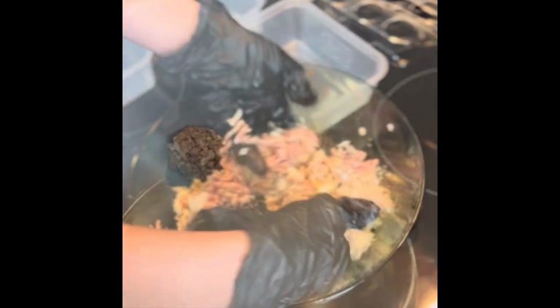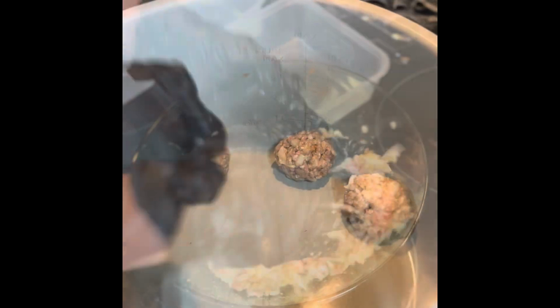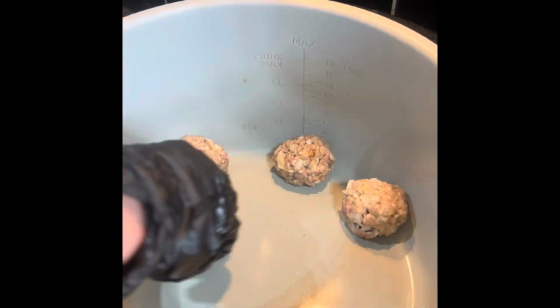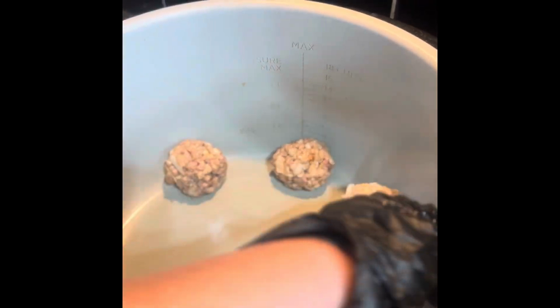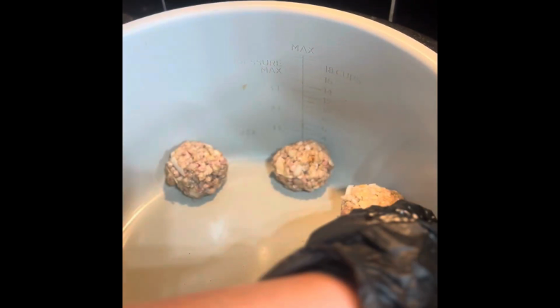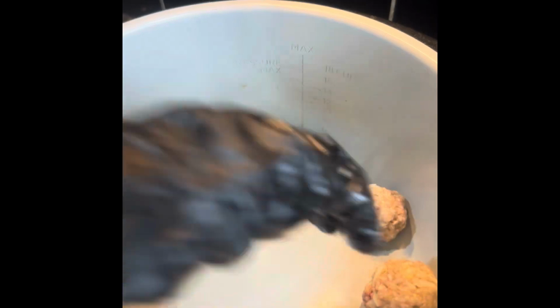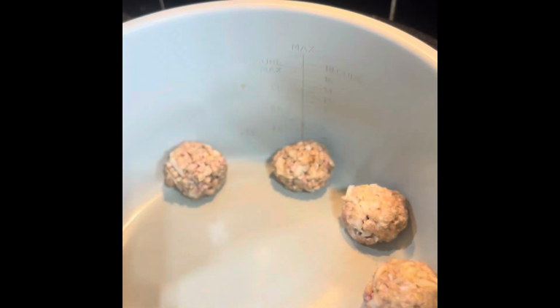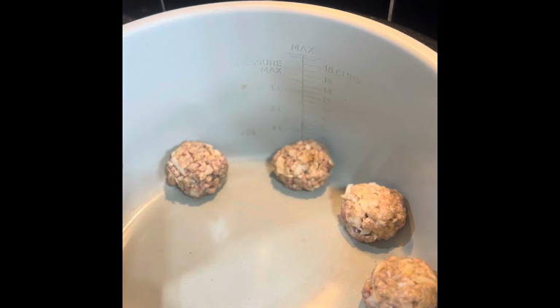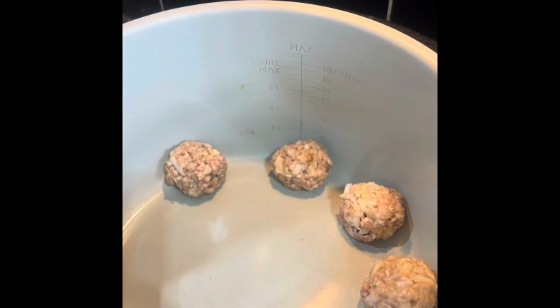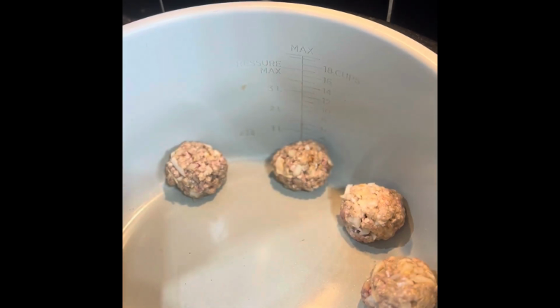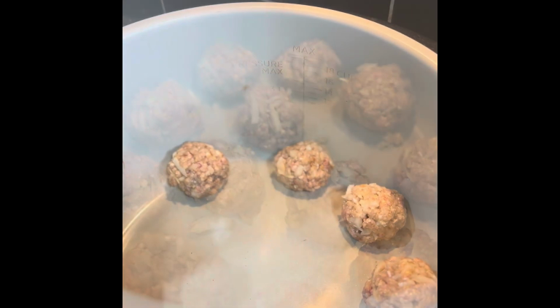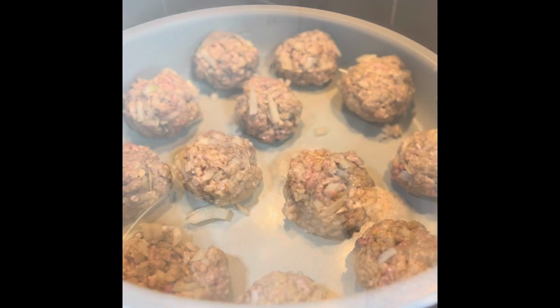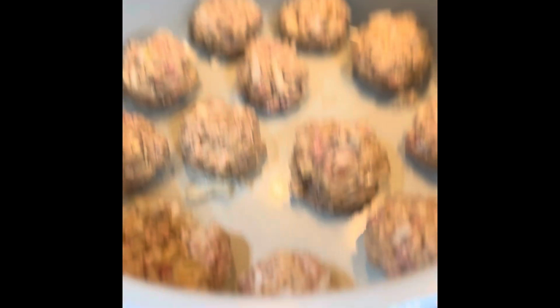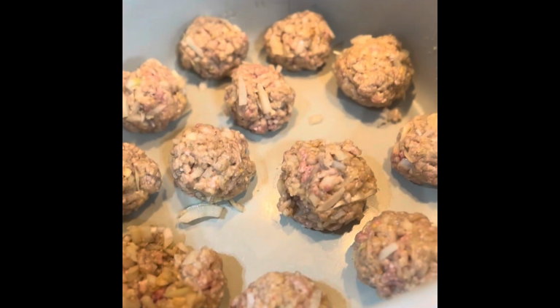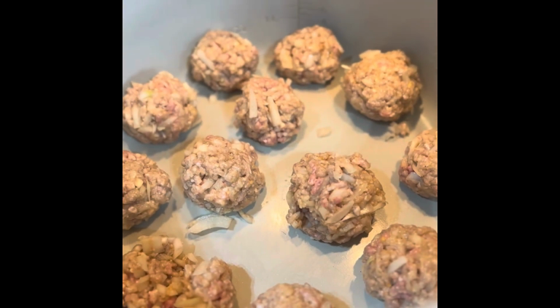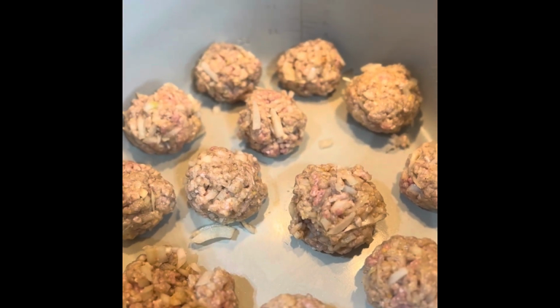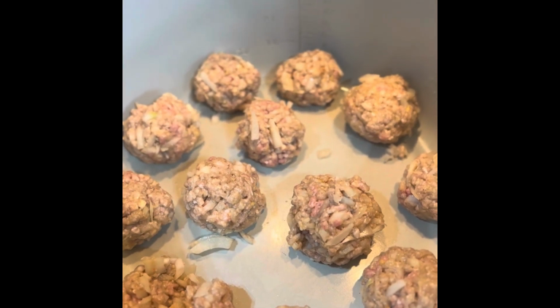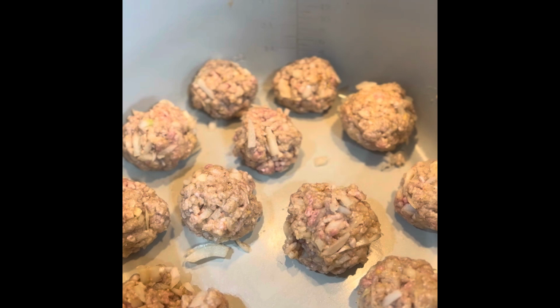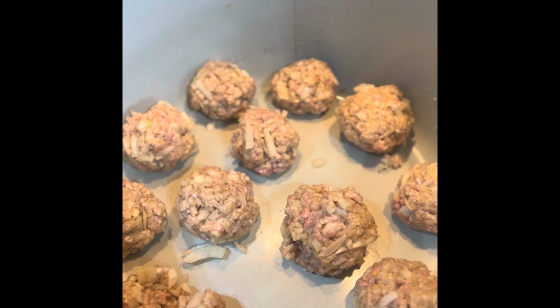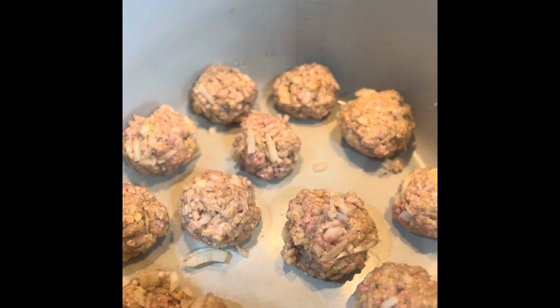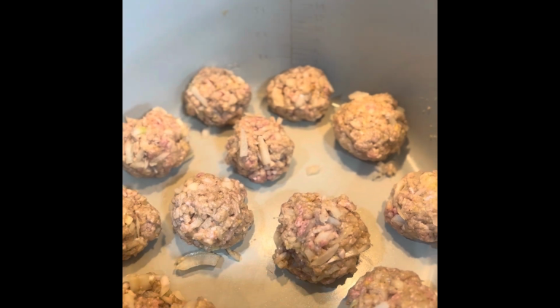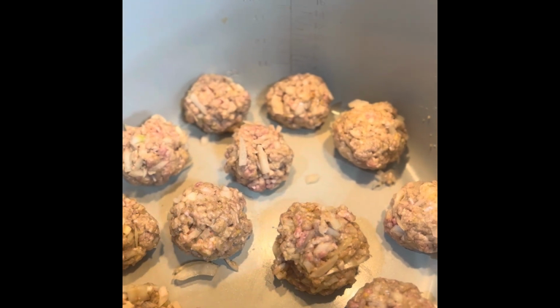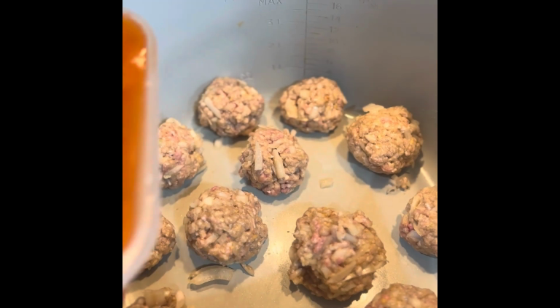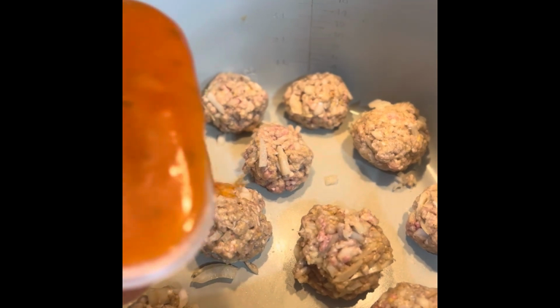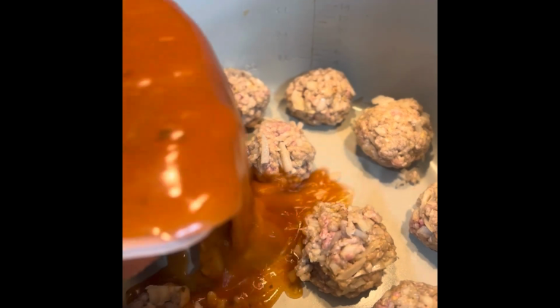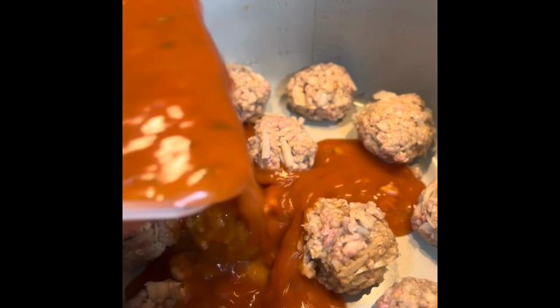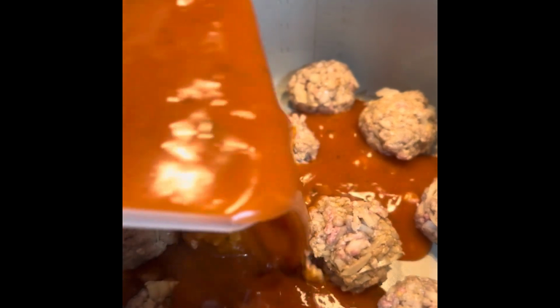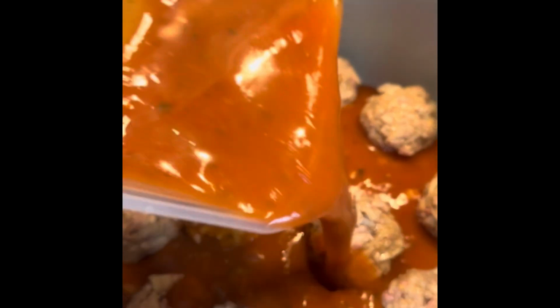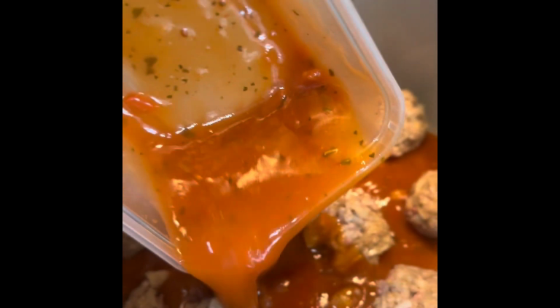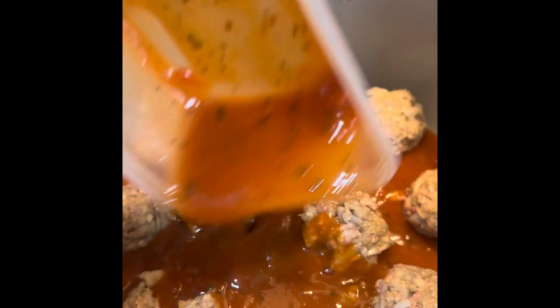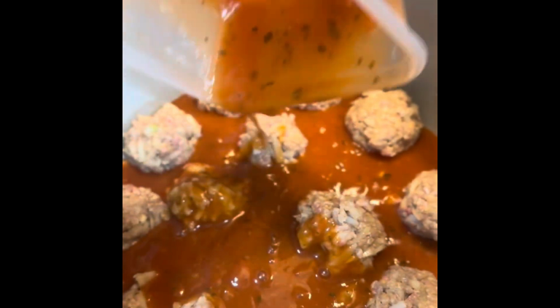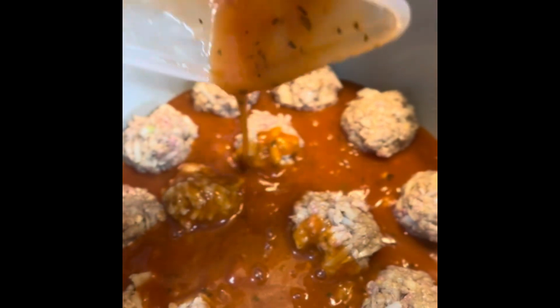Now start making your meatballs and add them to the pressure cooker. Once your meatballs are done, add your tomato sauce. This is our secret recipe but you can also use your own recipe or store bought.